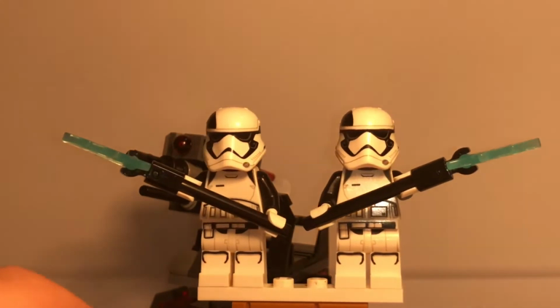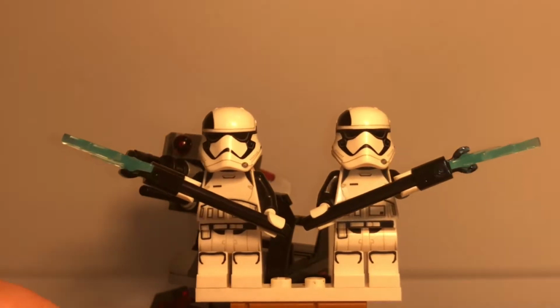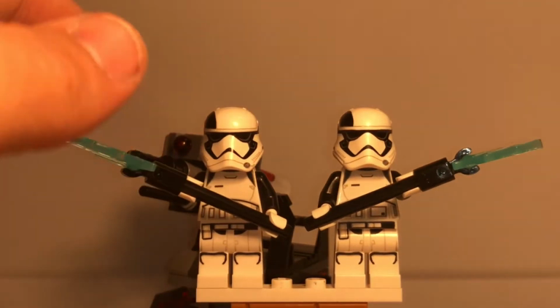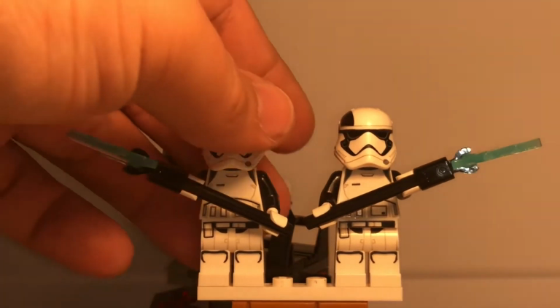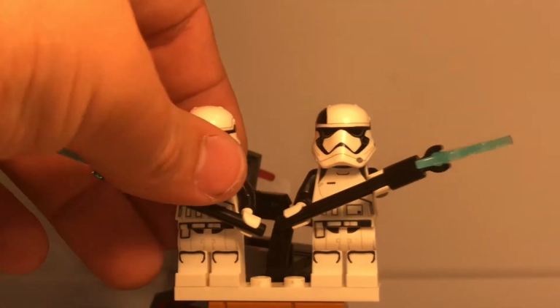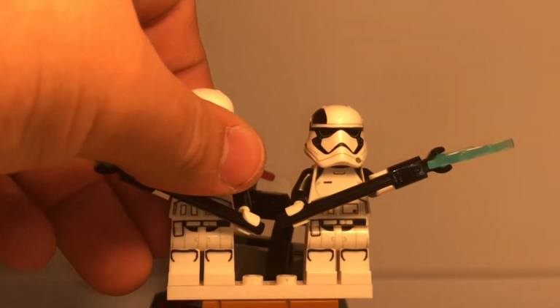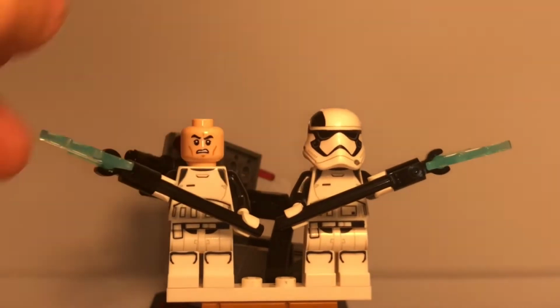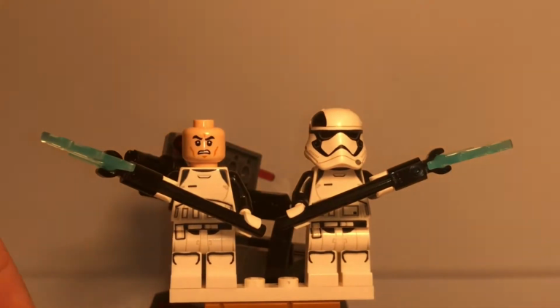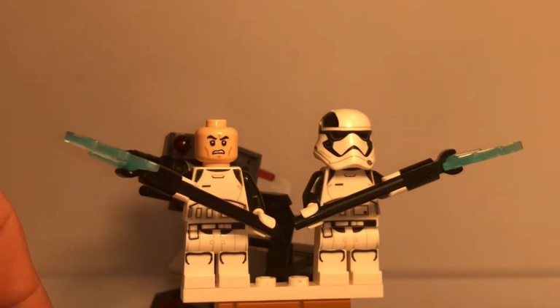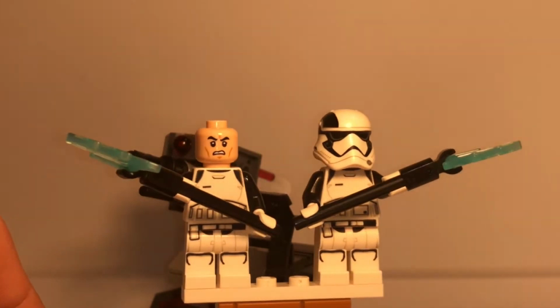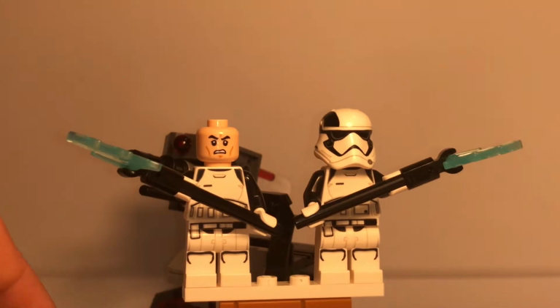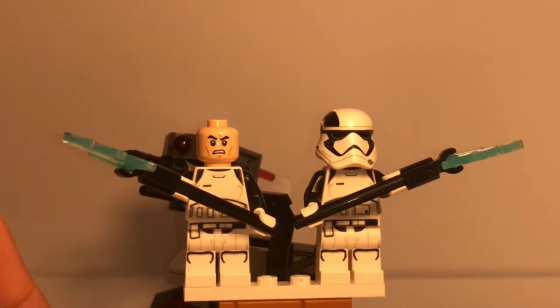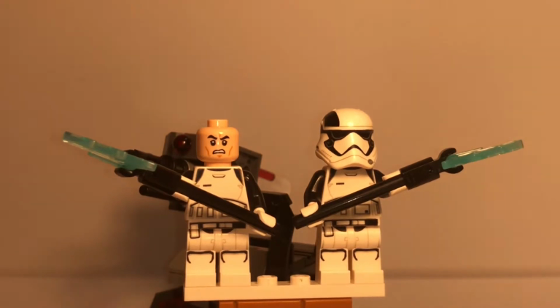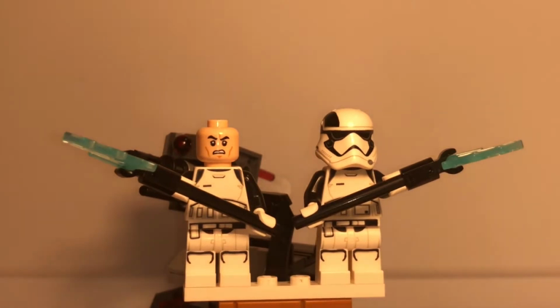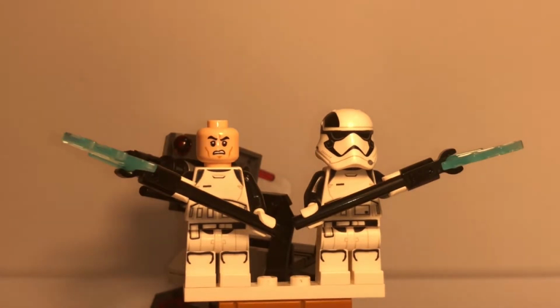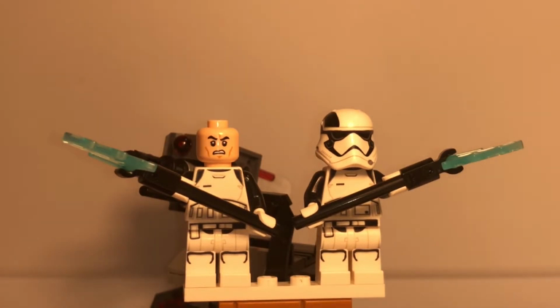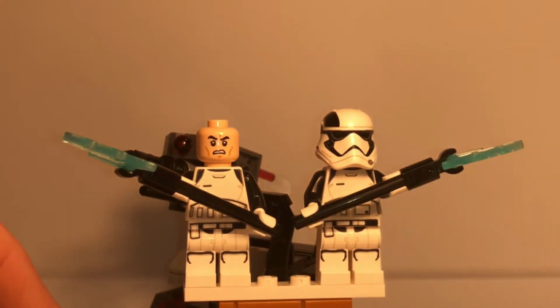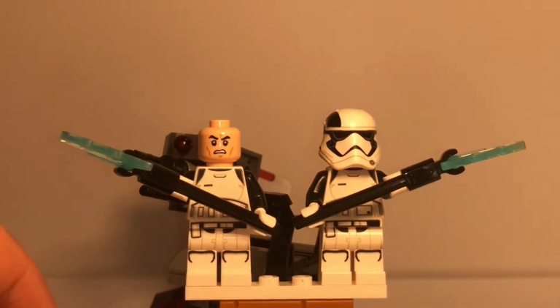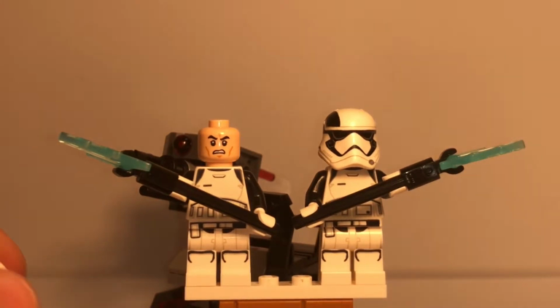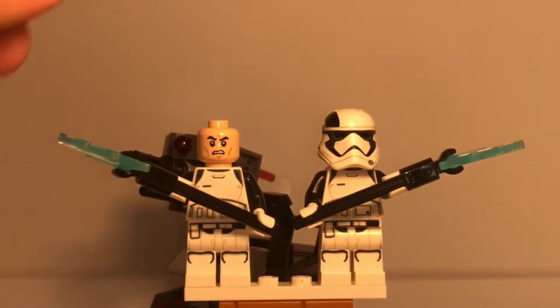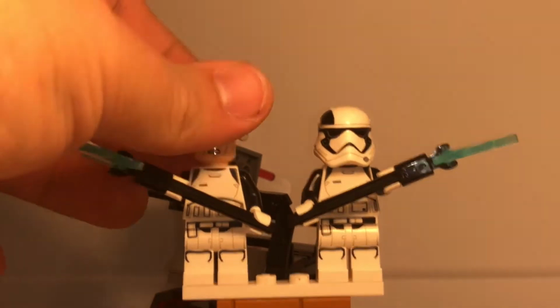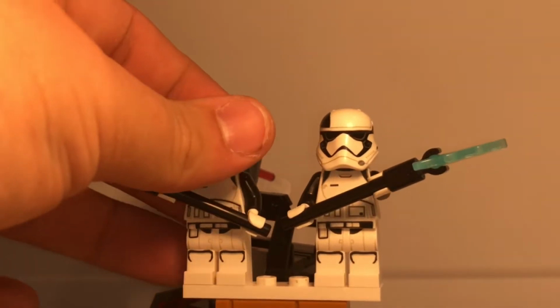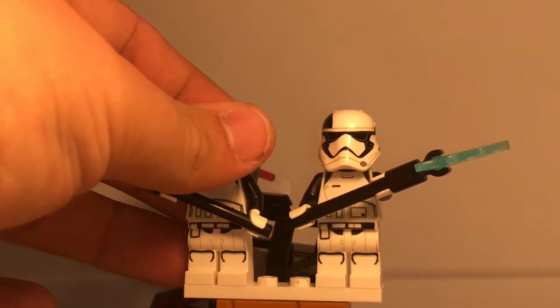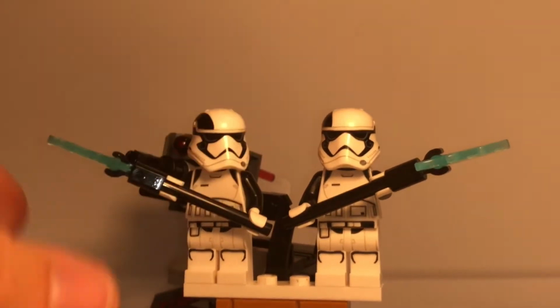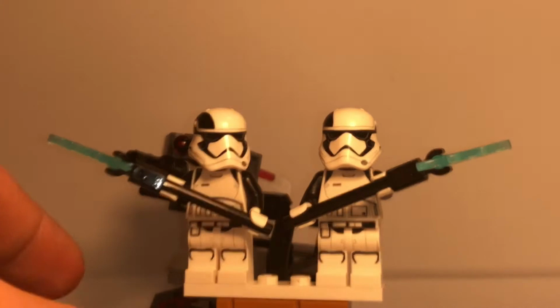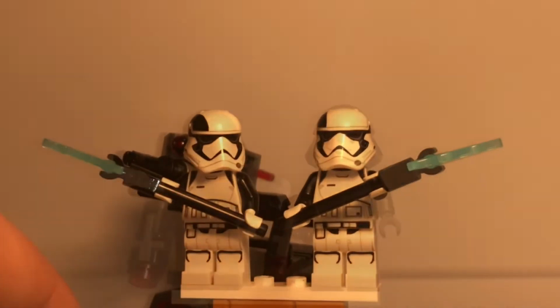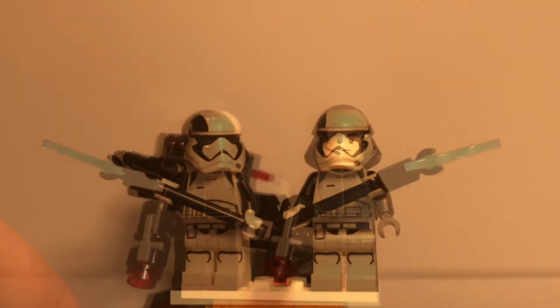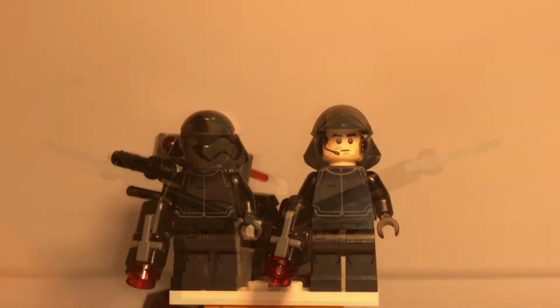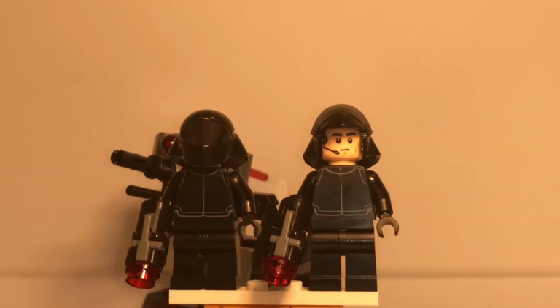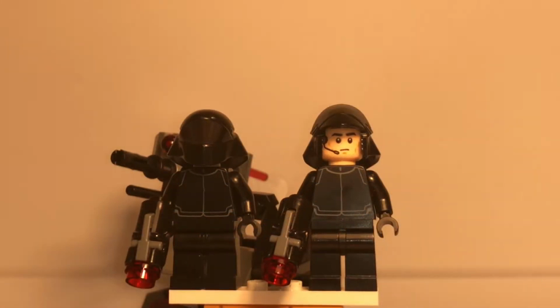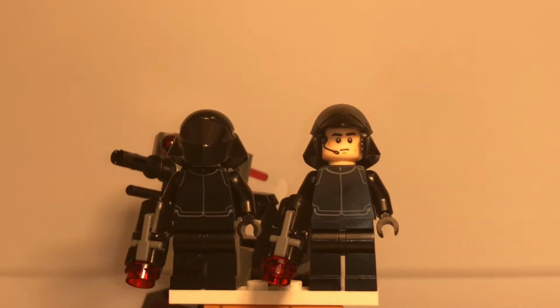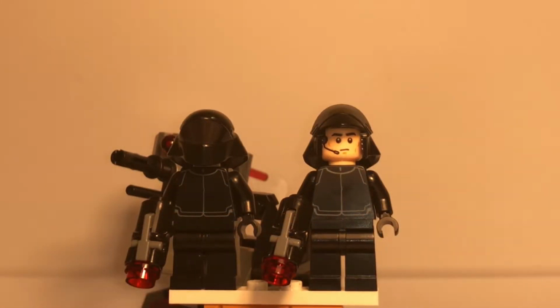They both have the same face on the helmet, which is just the Clone Trooper face from the Clone Wars sets.